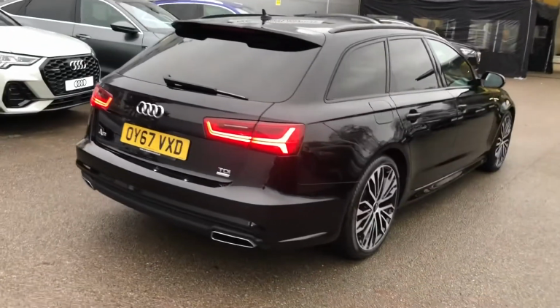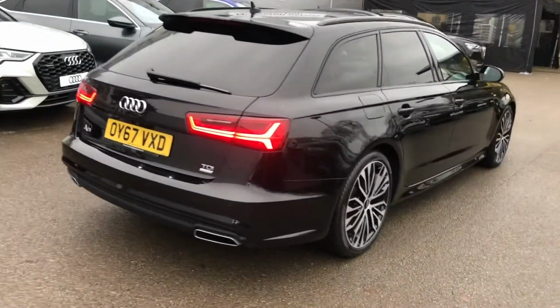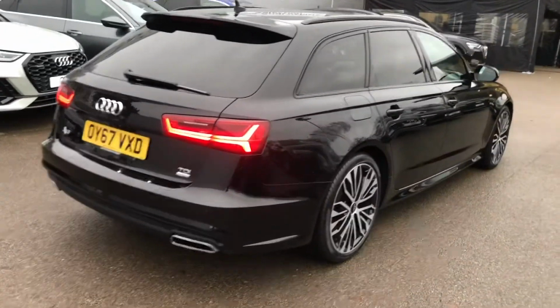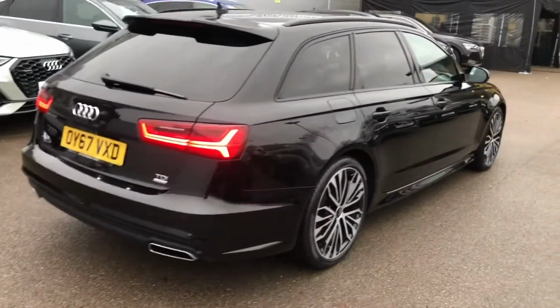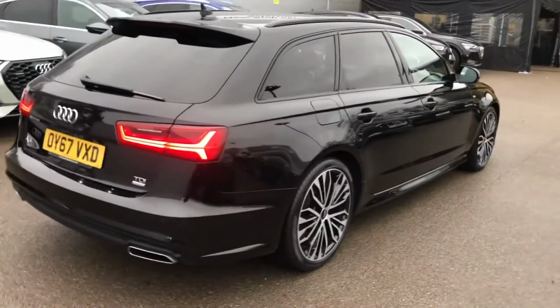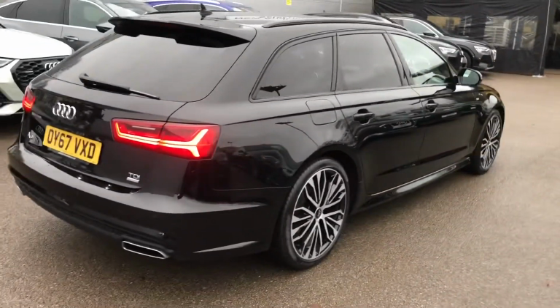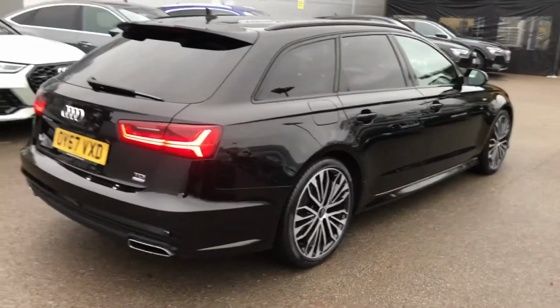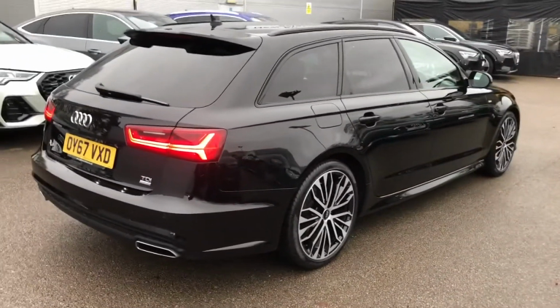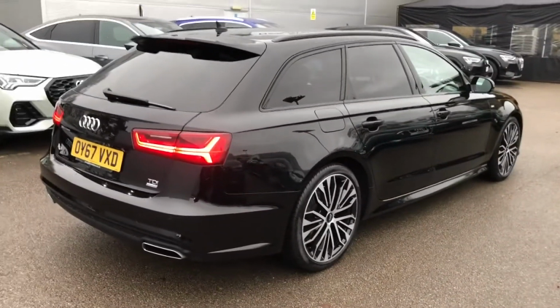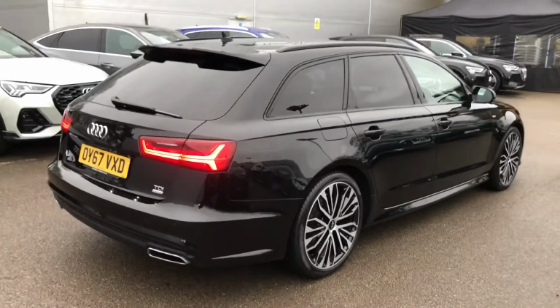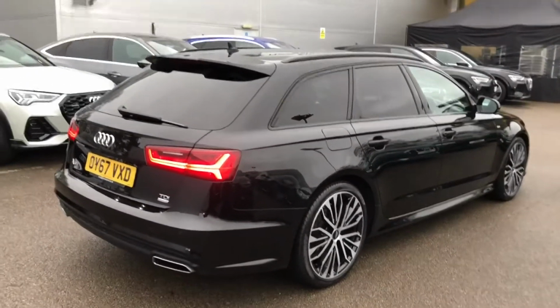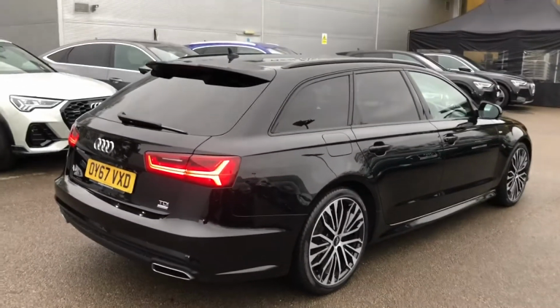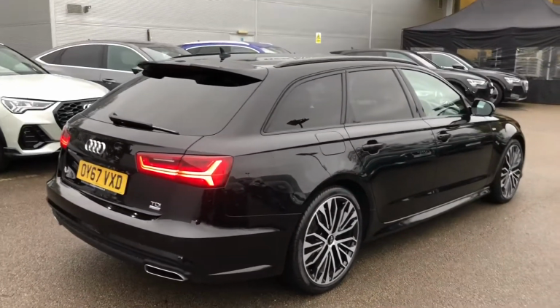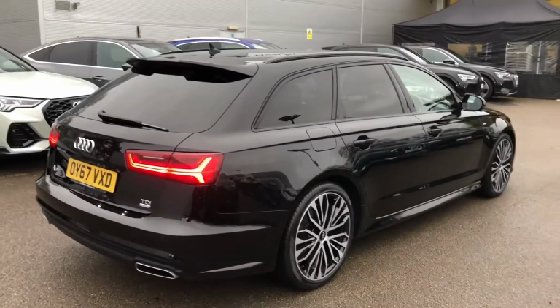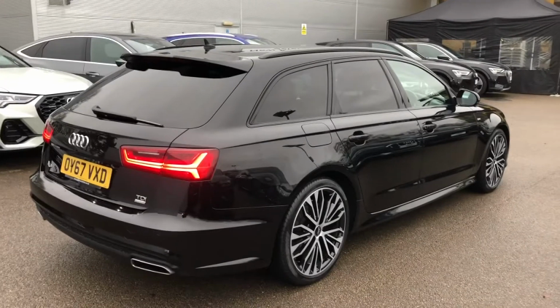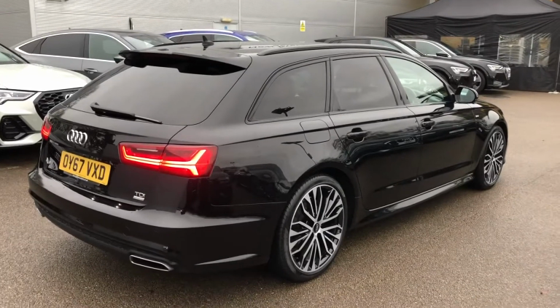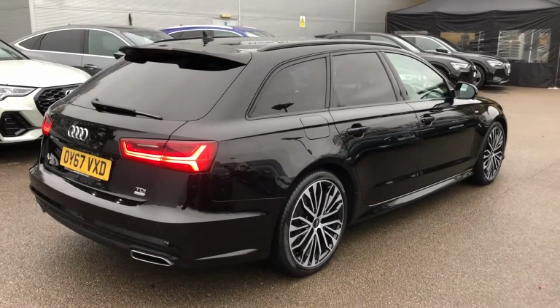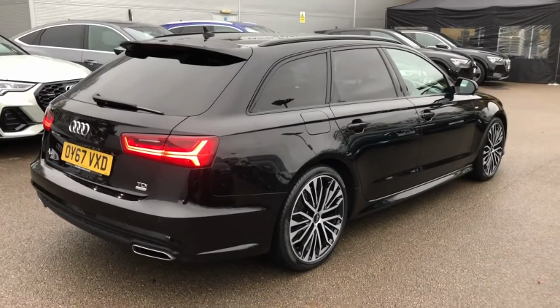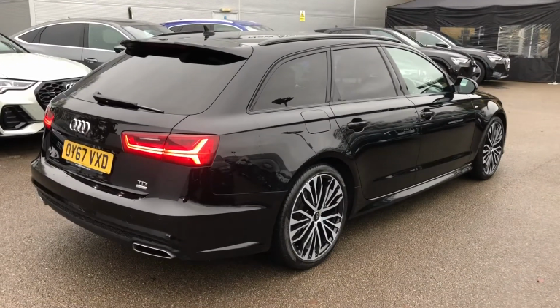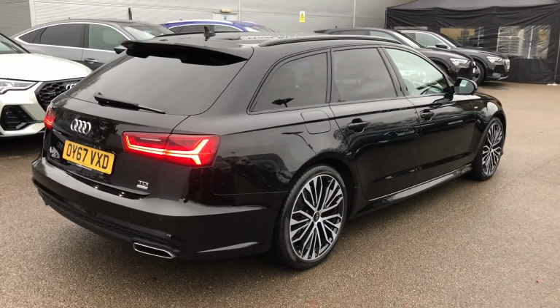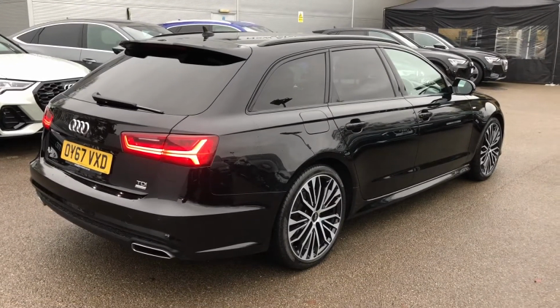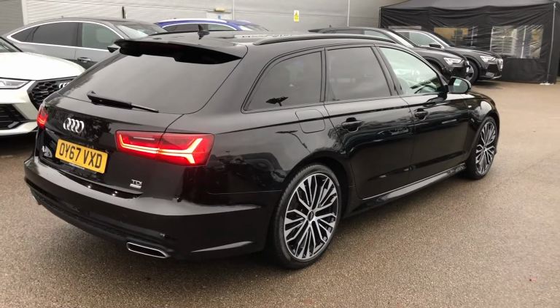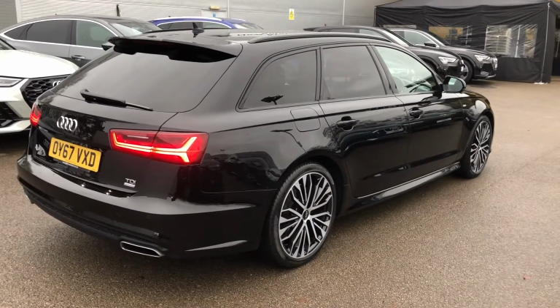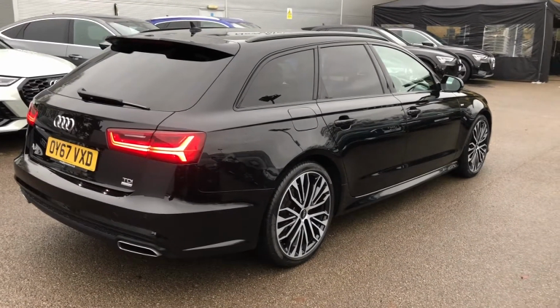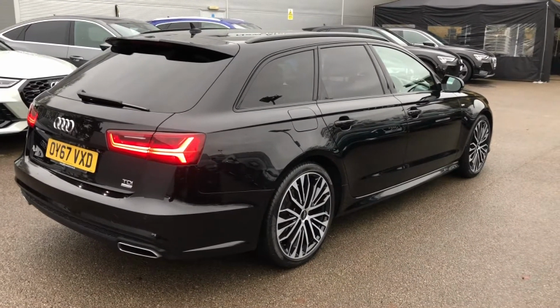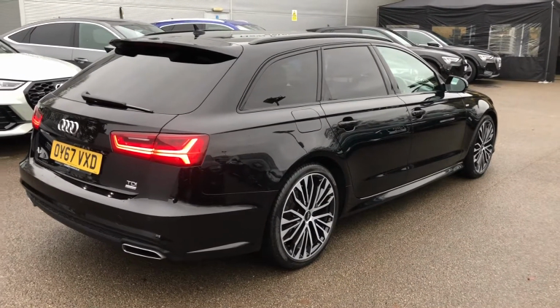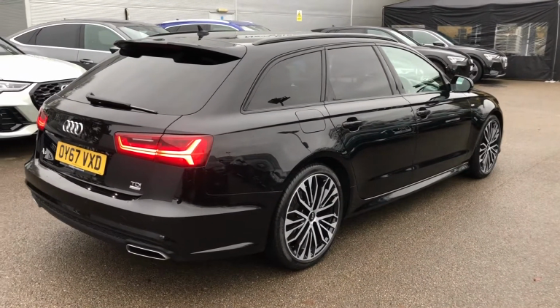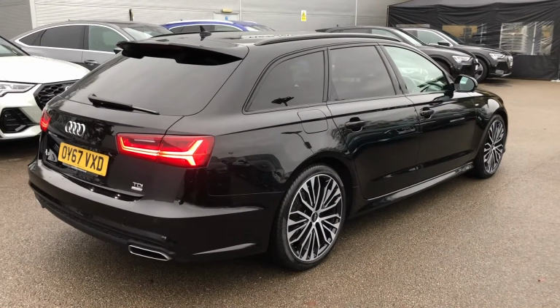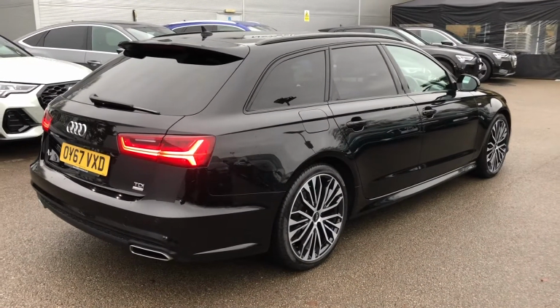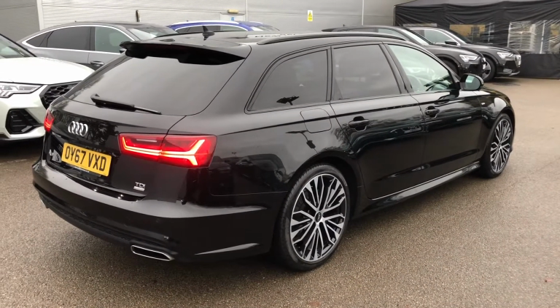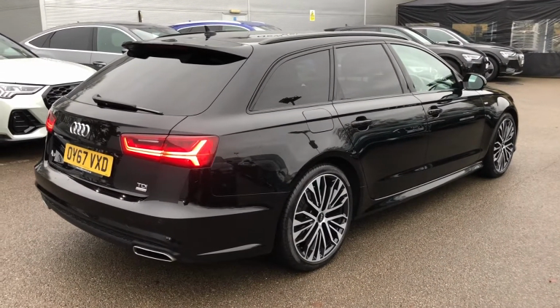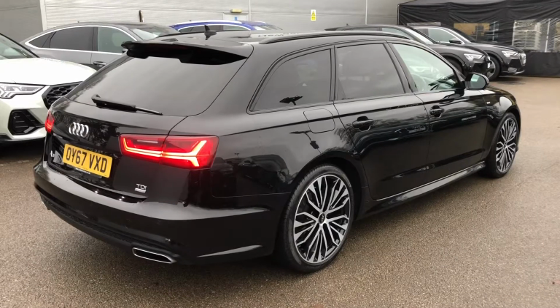Now this is an Audi approved used vehicle, so you will get a minimum of one year's warranty and one year's roadside assistance from the manufacturer.